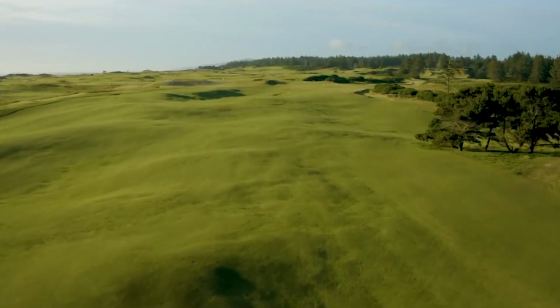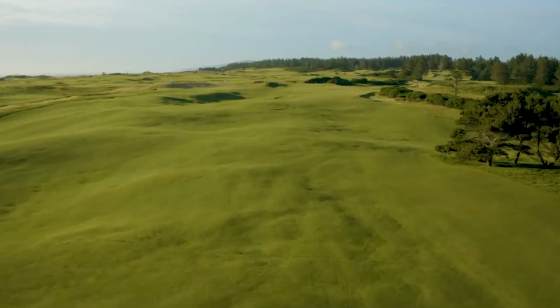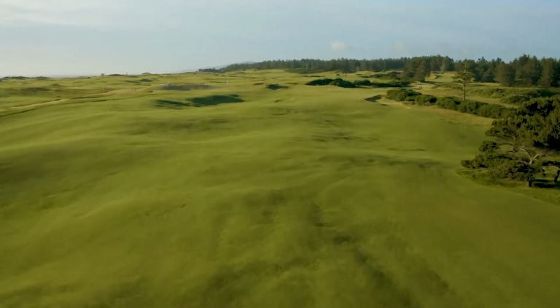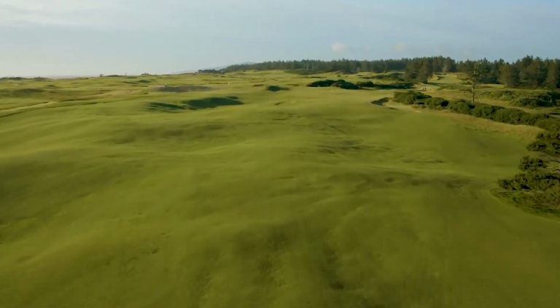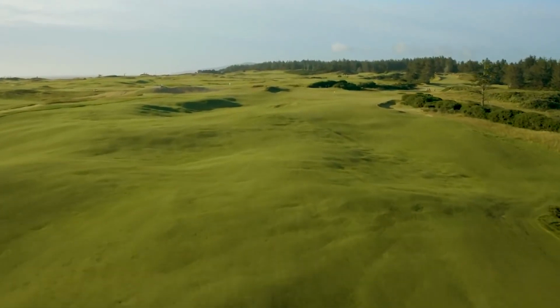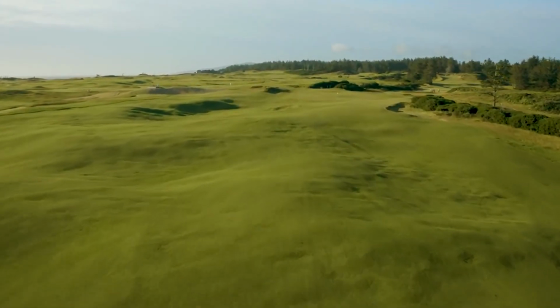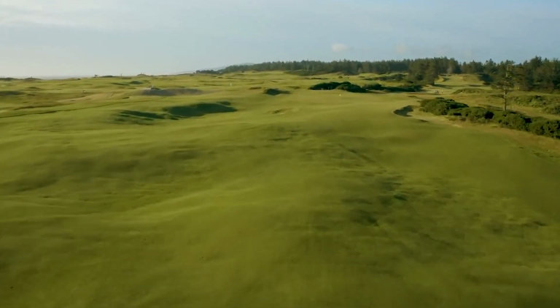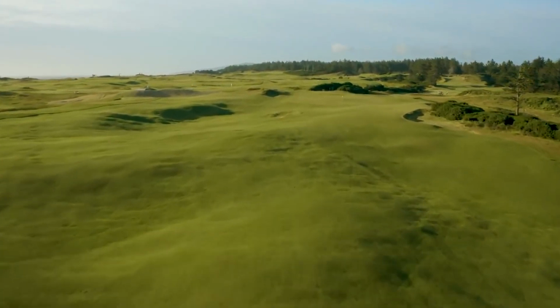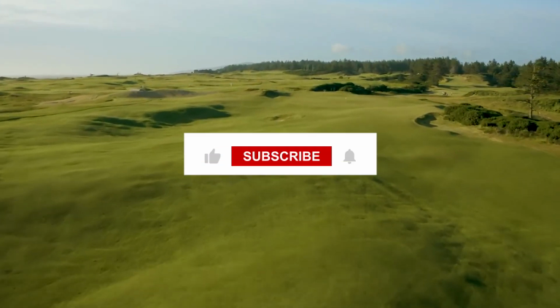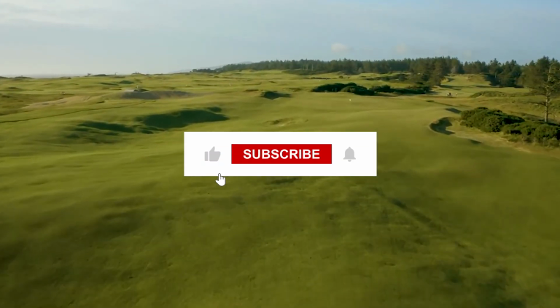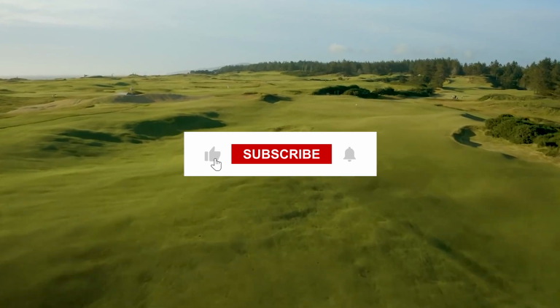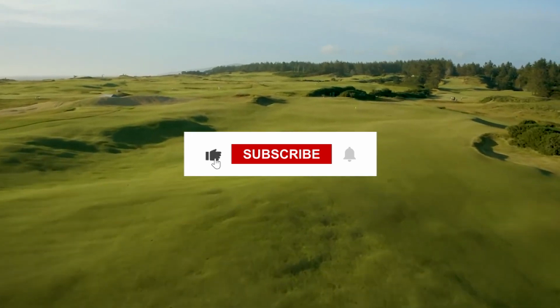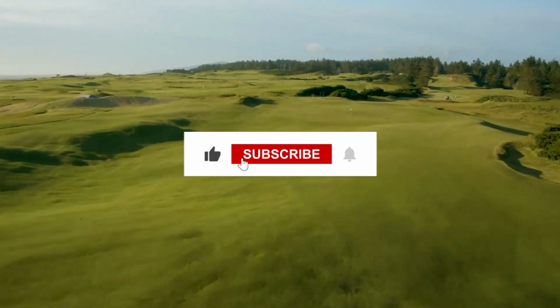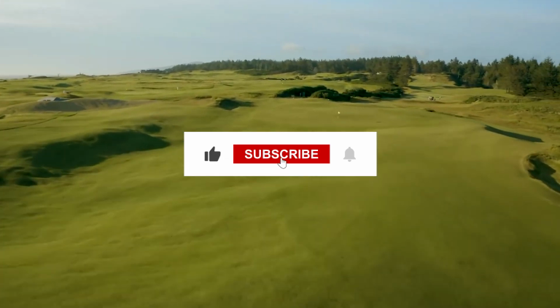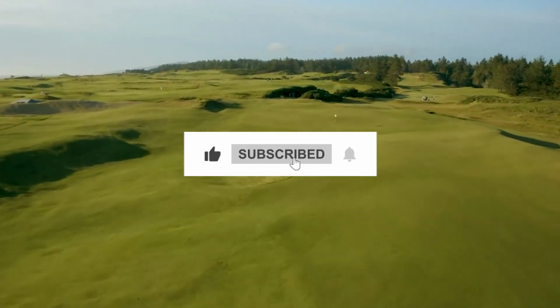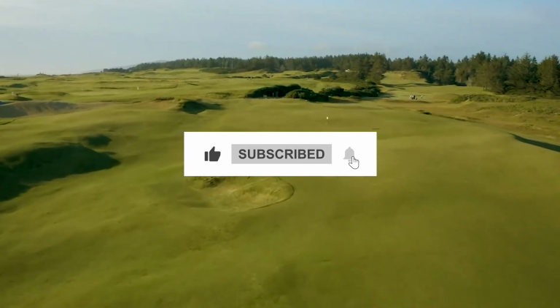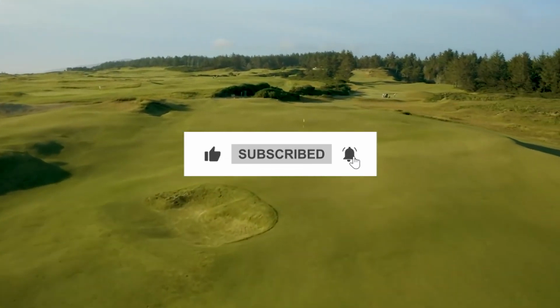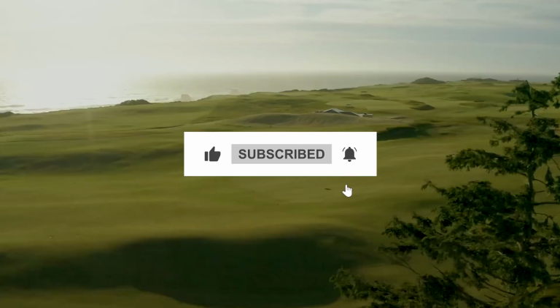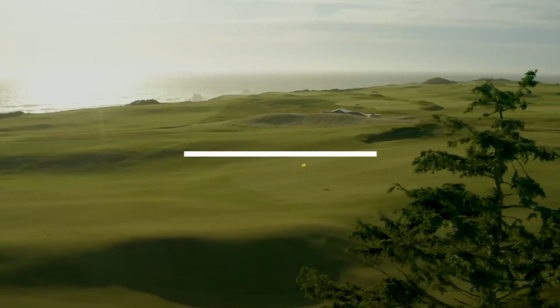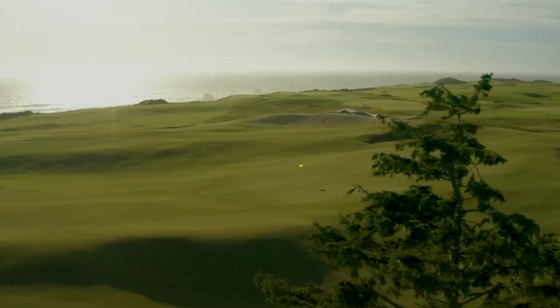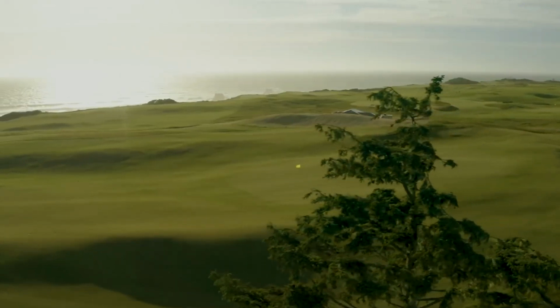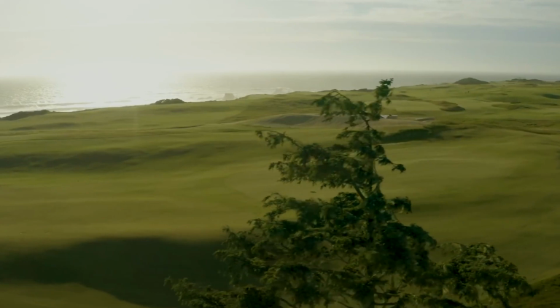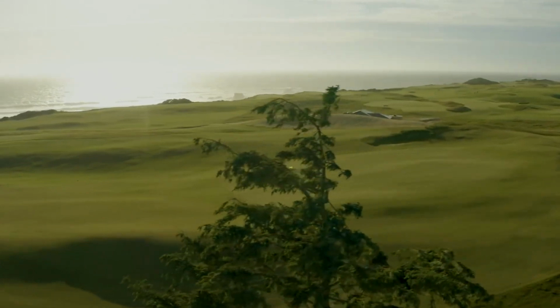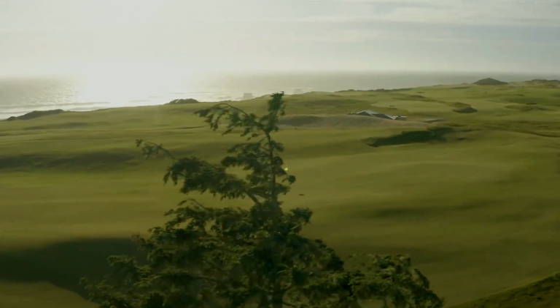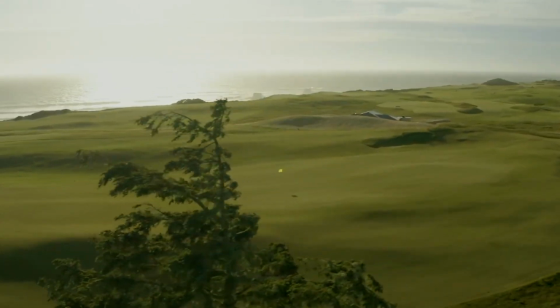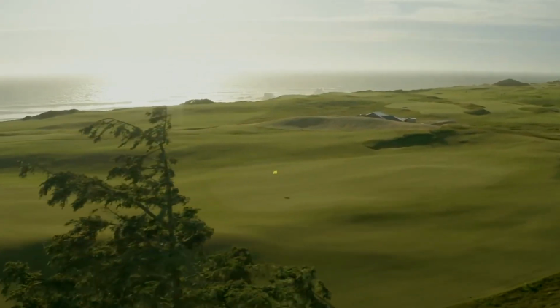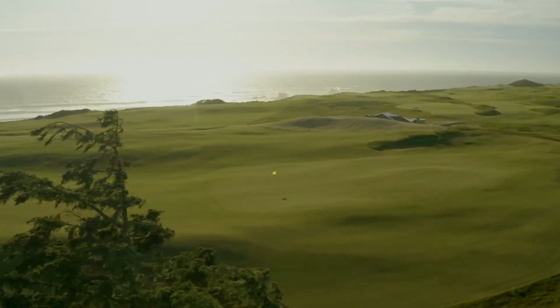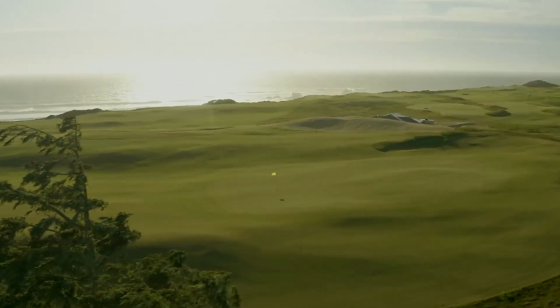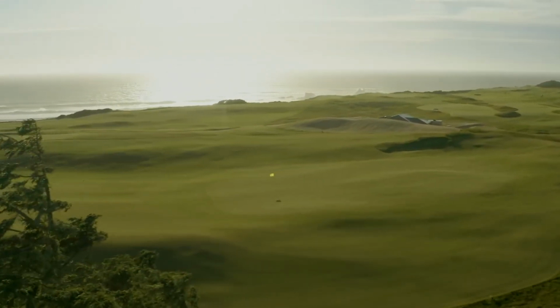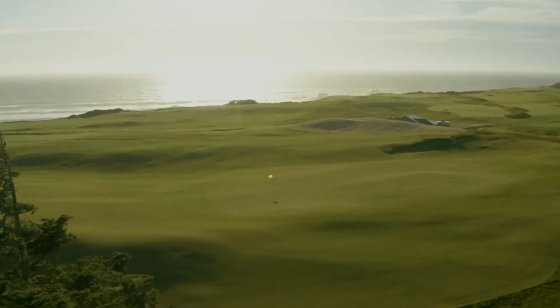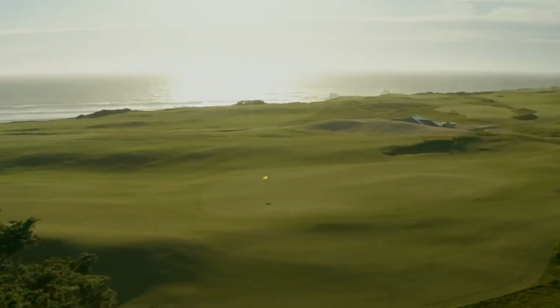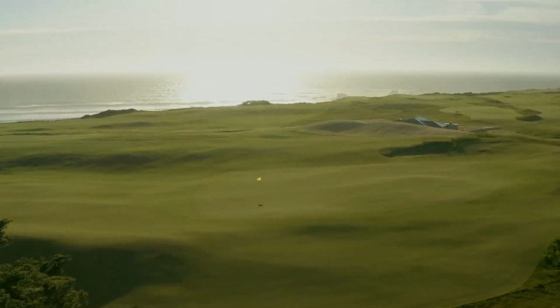This brings us to the end of our video. I hope you enjoyed it. Hit like if you did and don't forget to subscribe to our channel so that you don't miss any of our videos in the future. Also, watch the two videos that are on your screen because I'm sure you'll love them. With that, I'll see you in the next video.